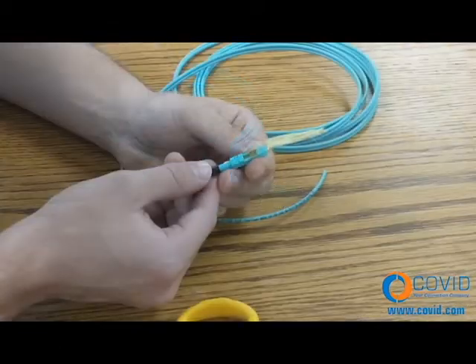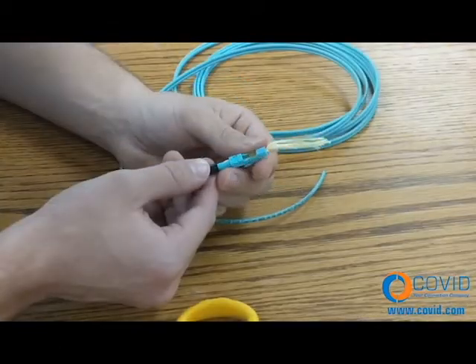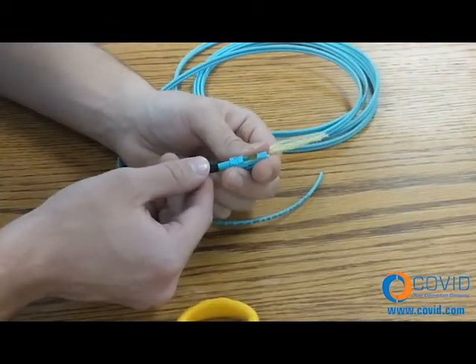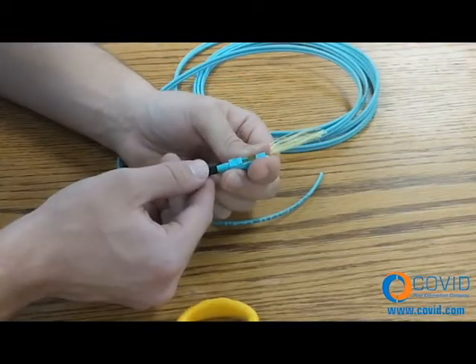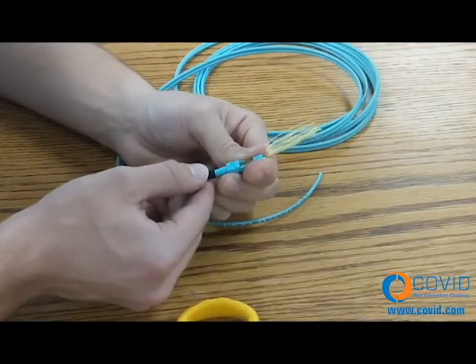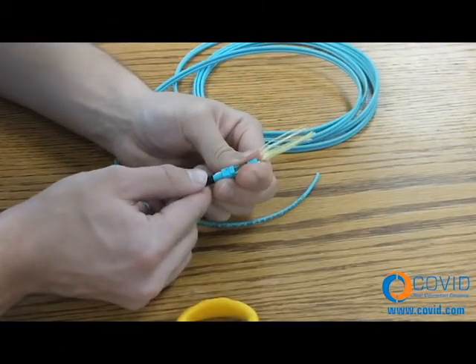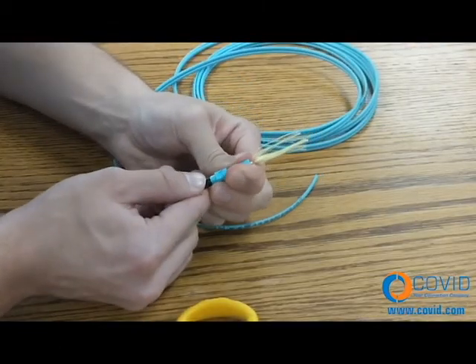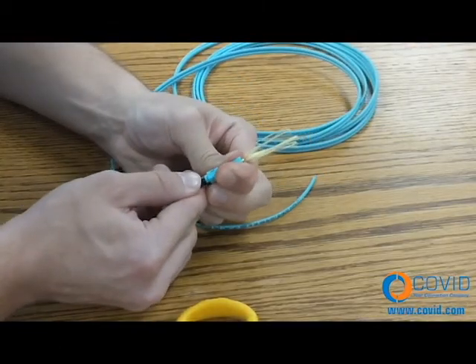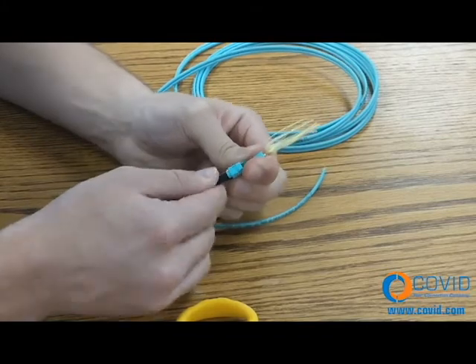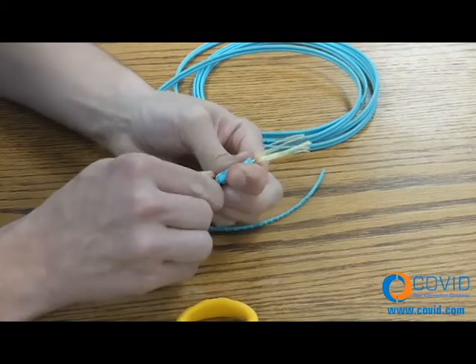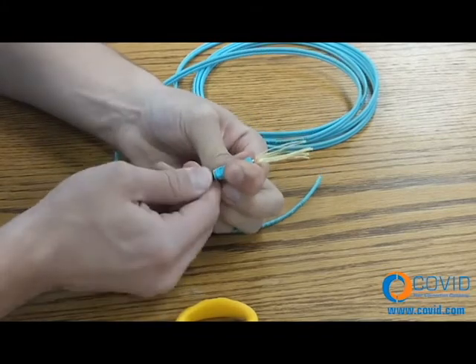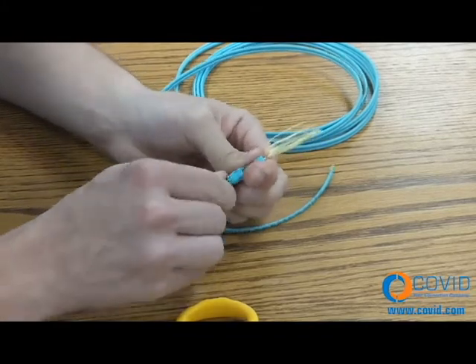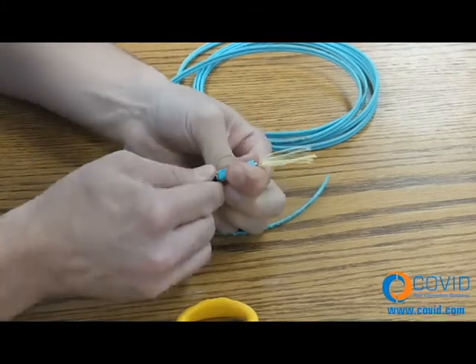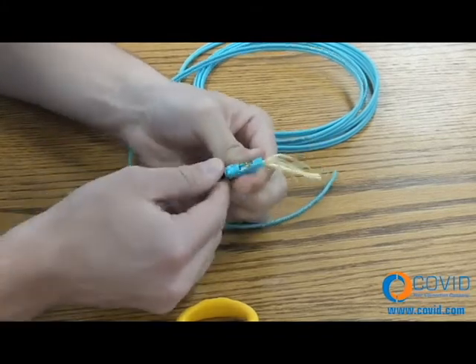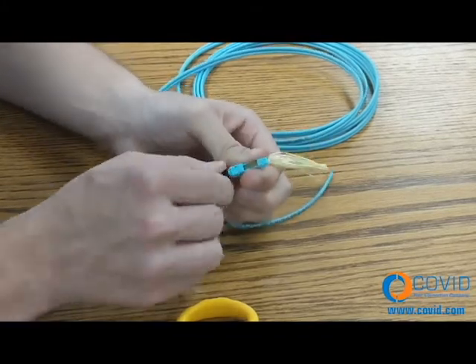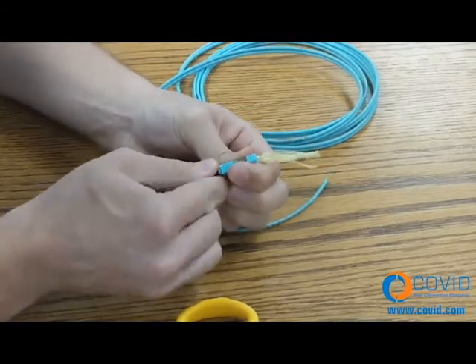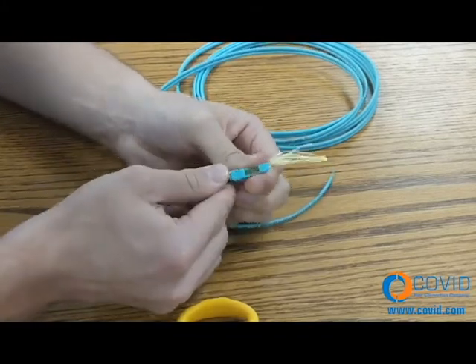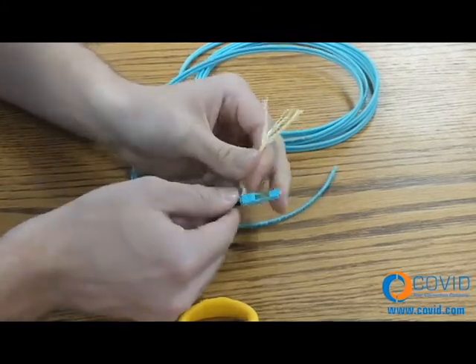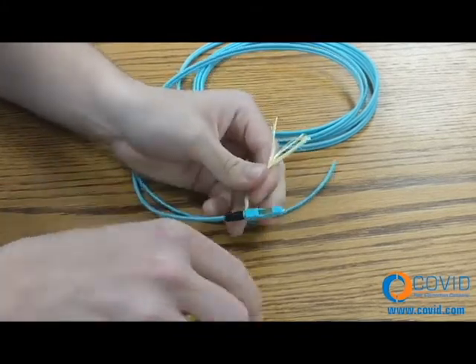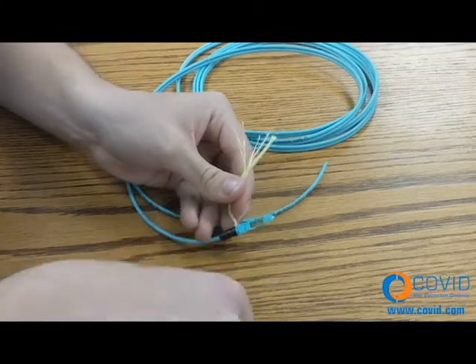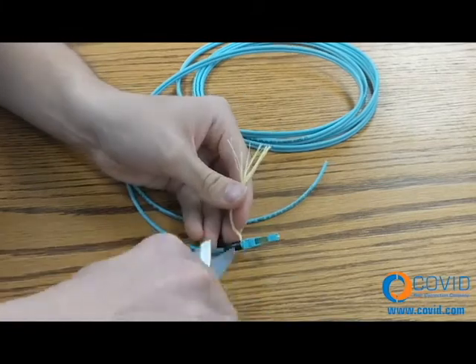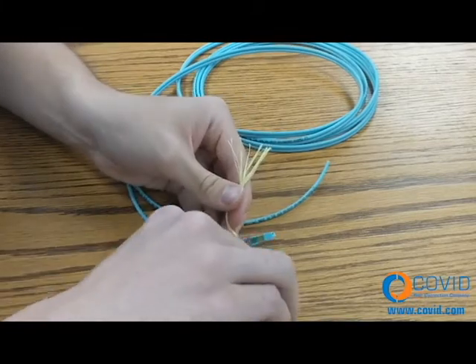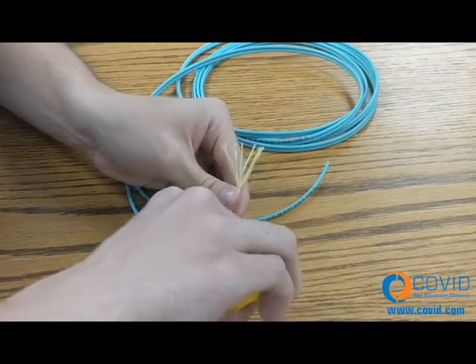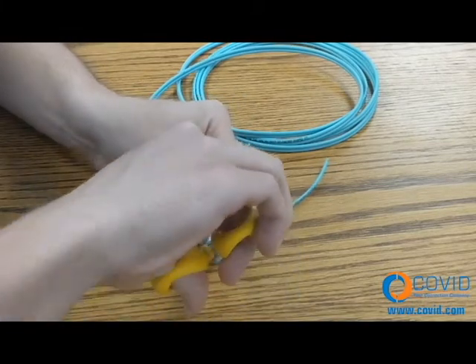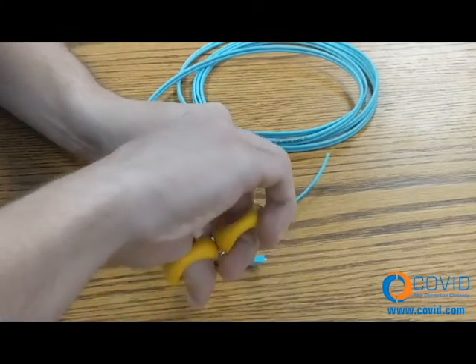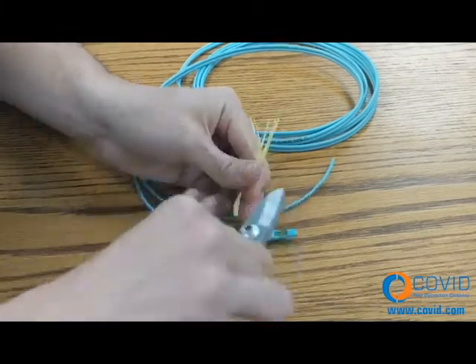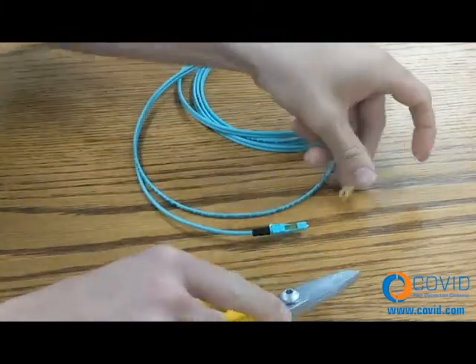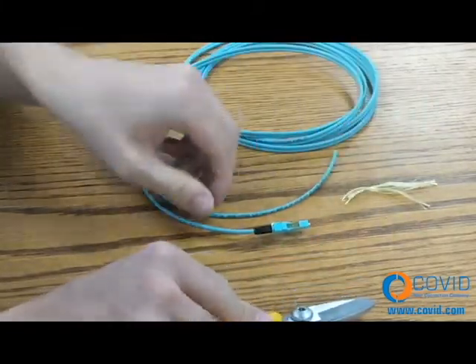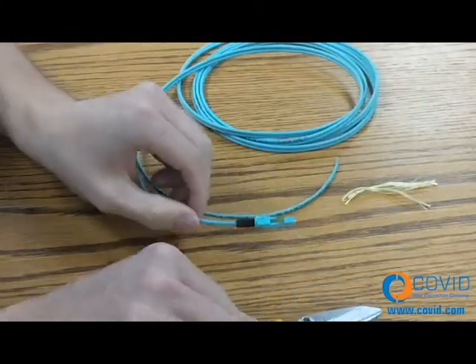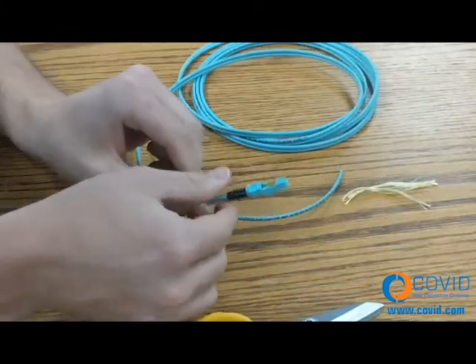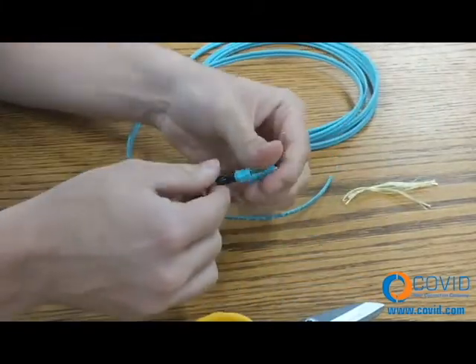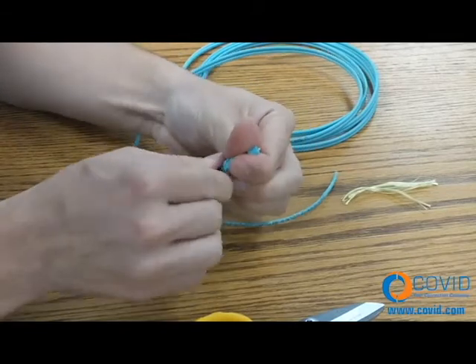Step number eight: slide the boot forward and thread one full turn to lock in the Kevlar strands. Cut Kevlar close to the boot. Tighten the boot until secure.